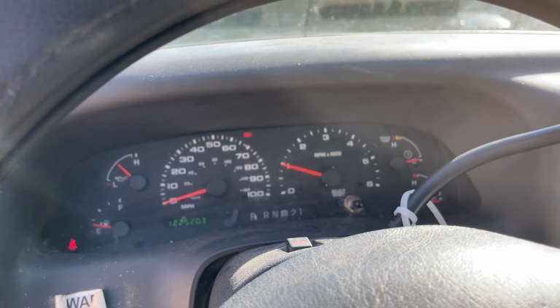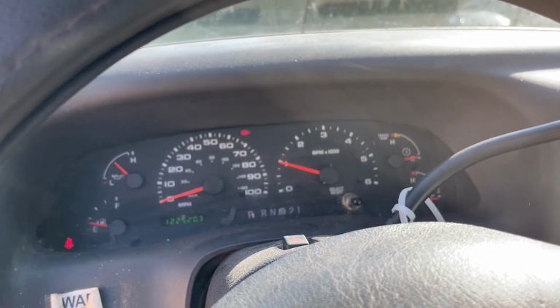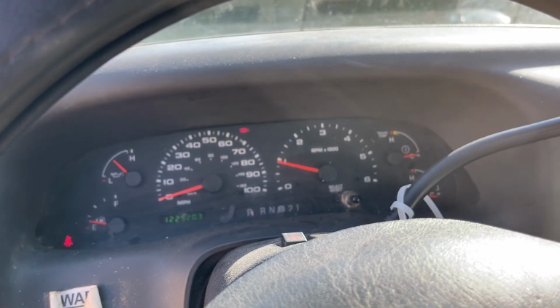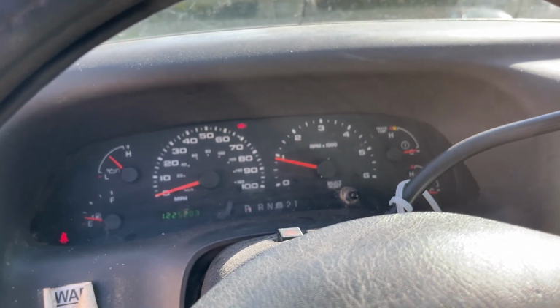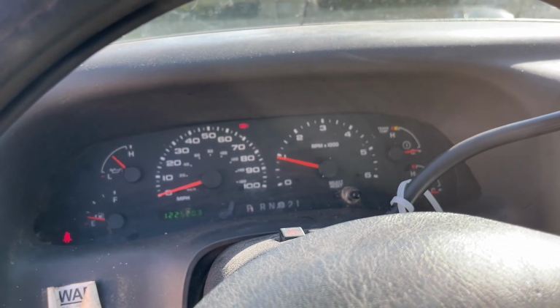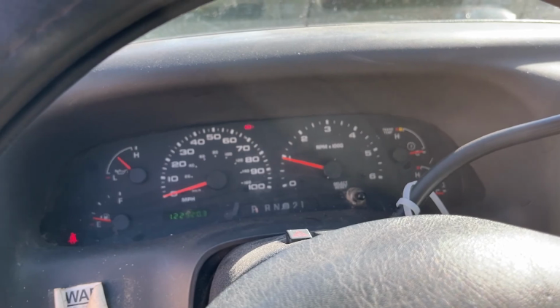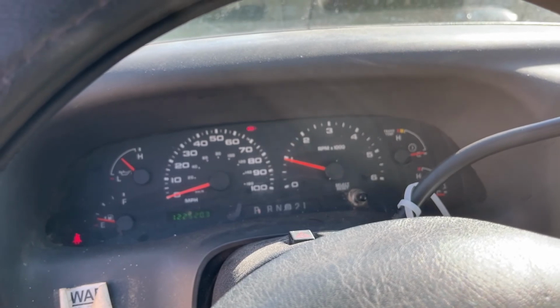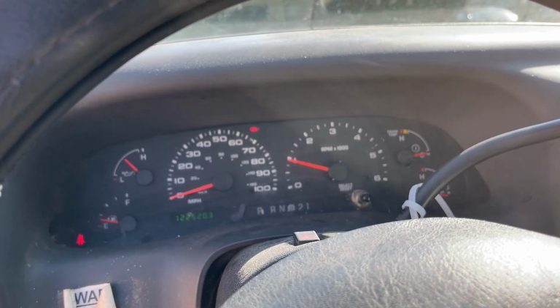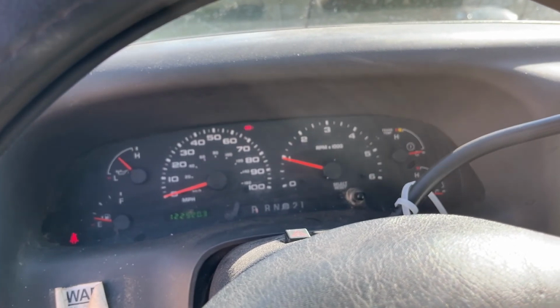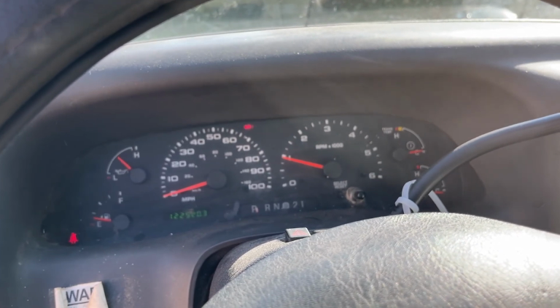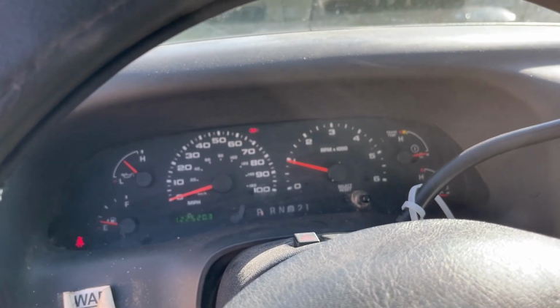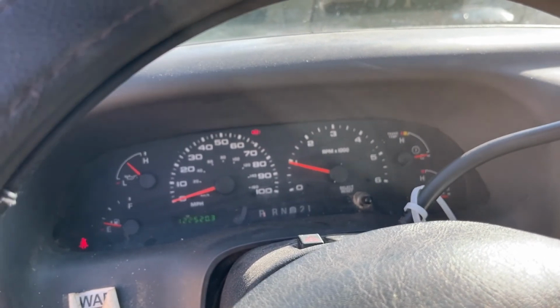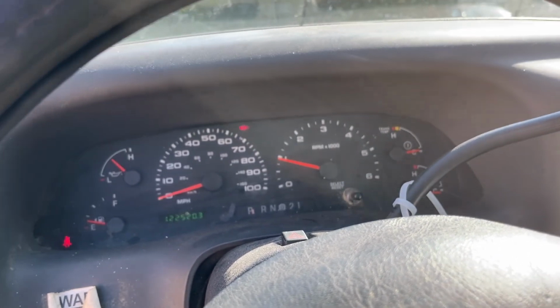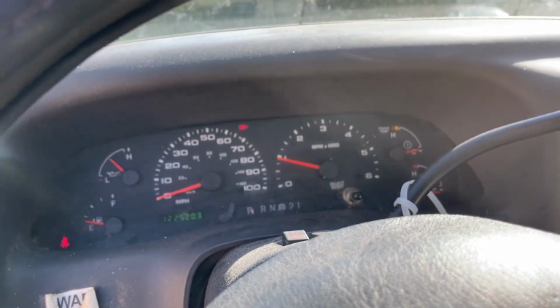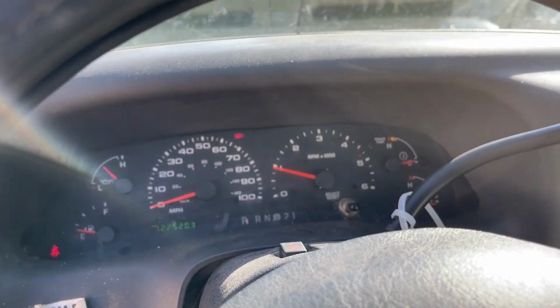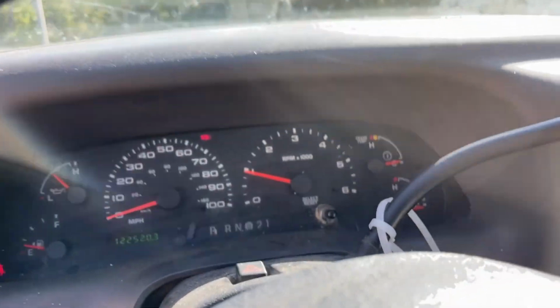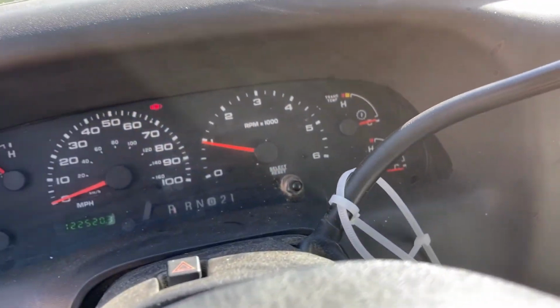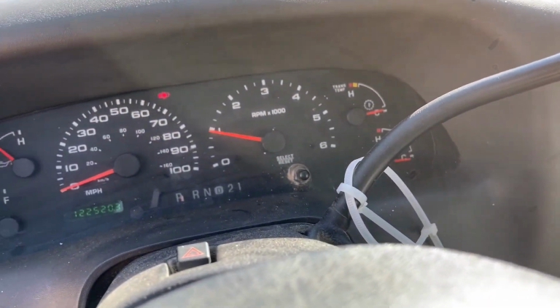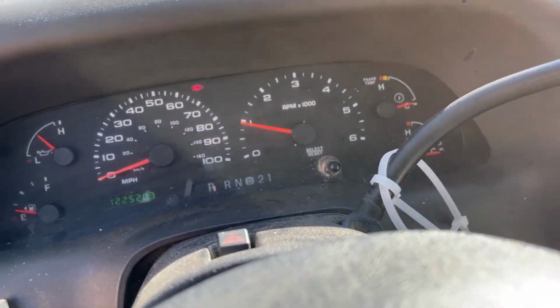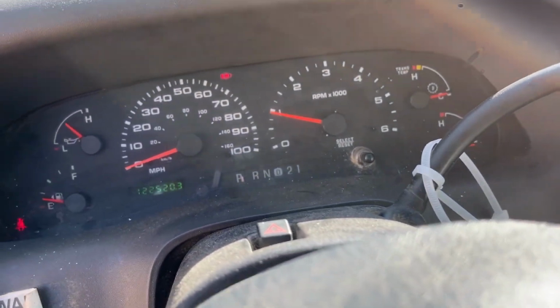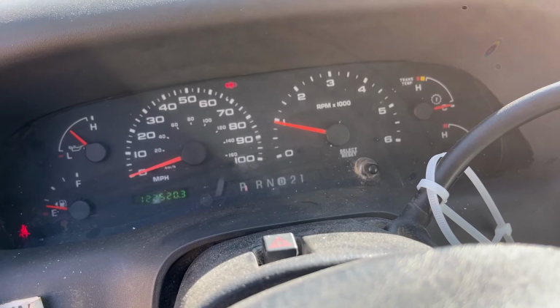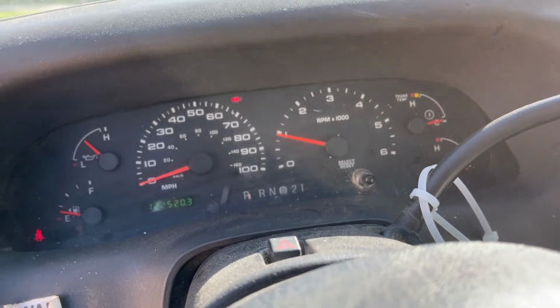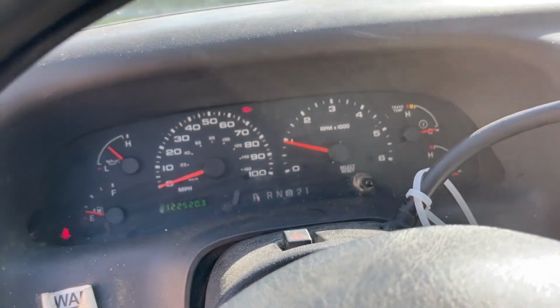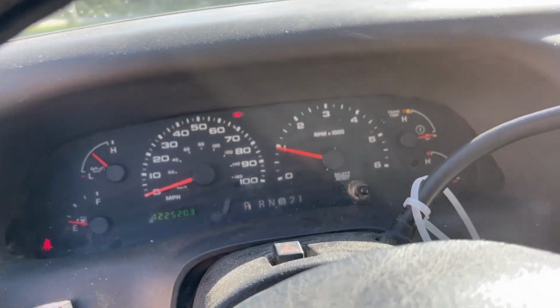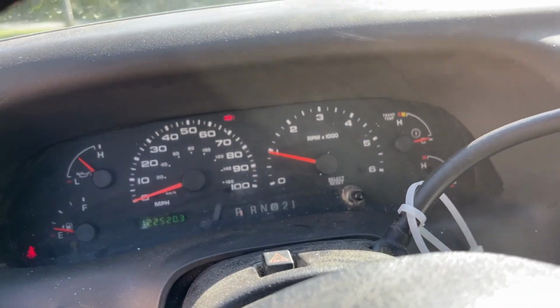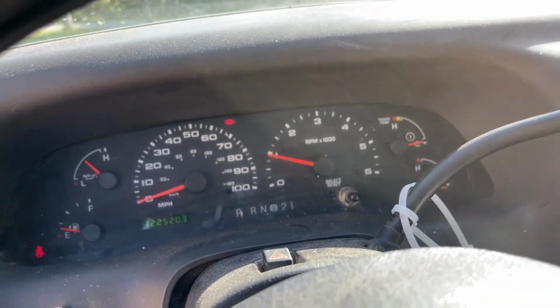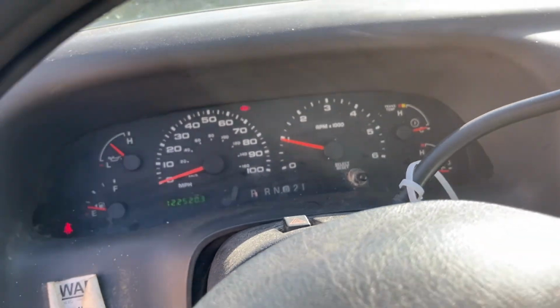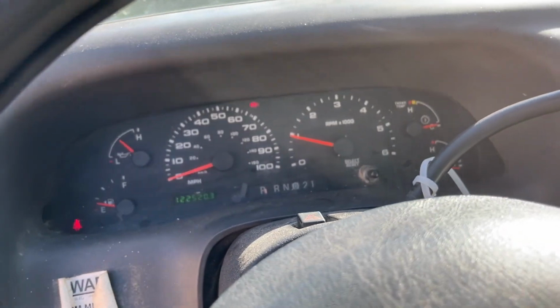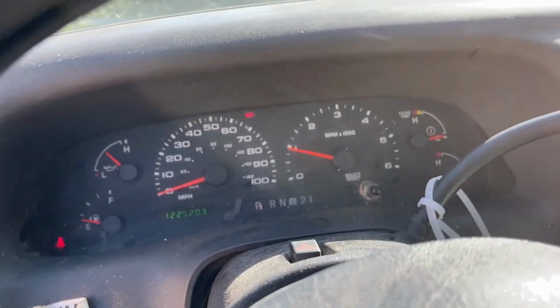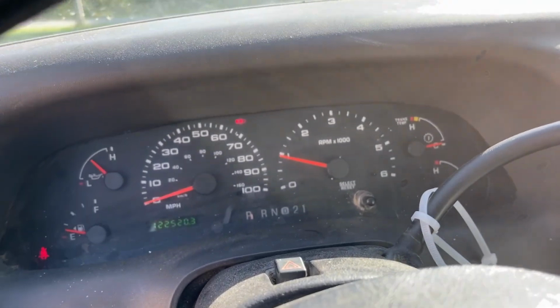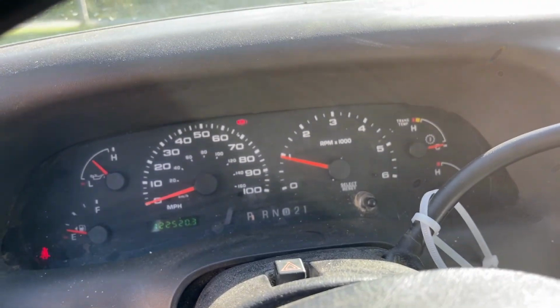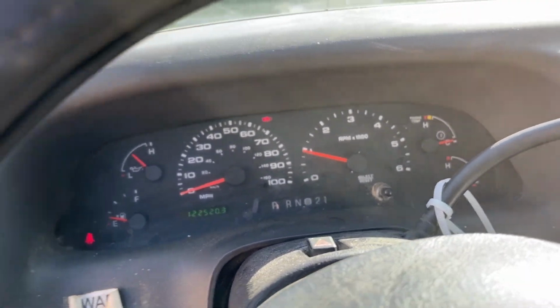I'm probably going to remove it and try to clean it — I'll show you guys that if I do. But I want to see if it's going to be responsive; I'm going to take something and tap on it and see what happens.